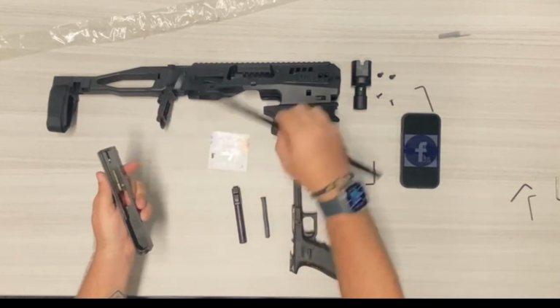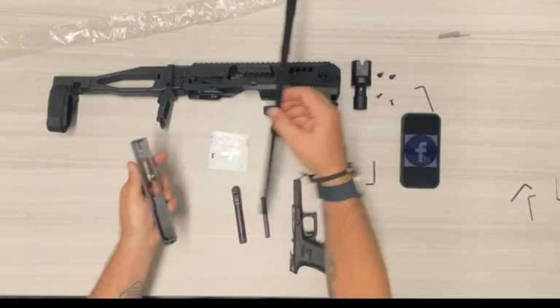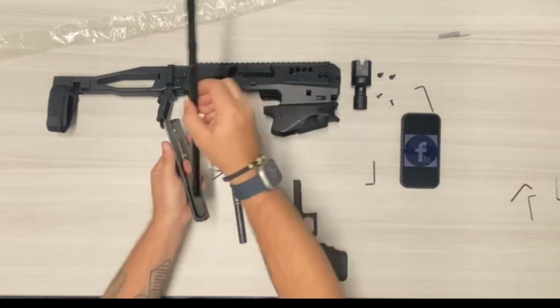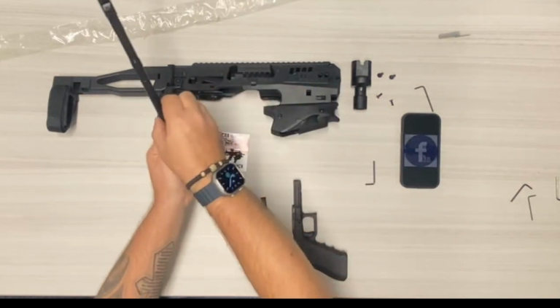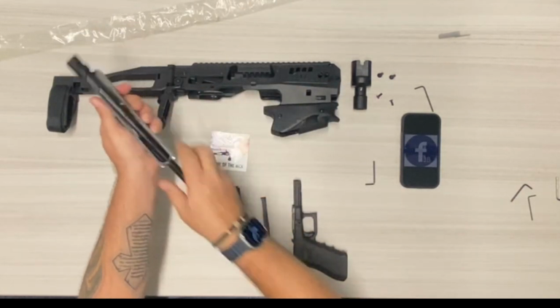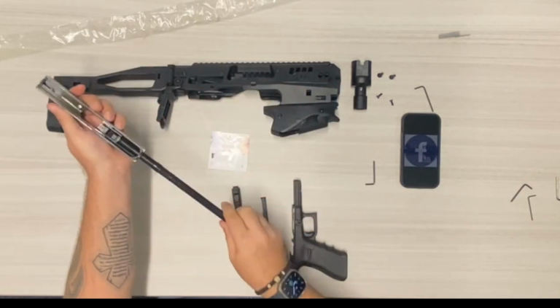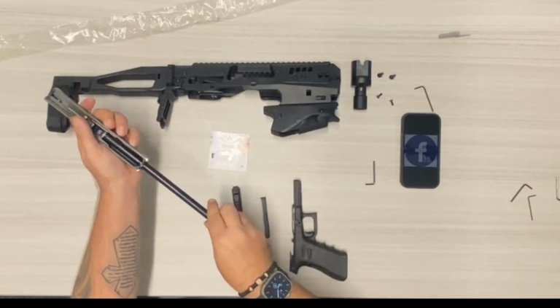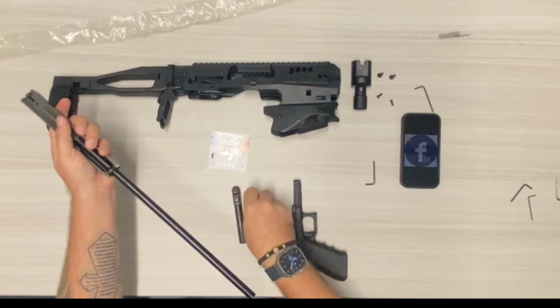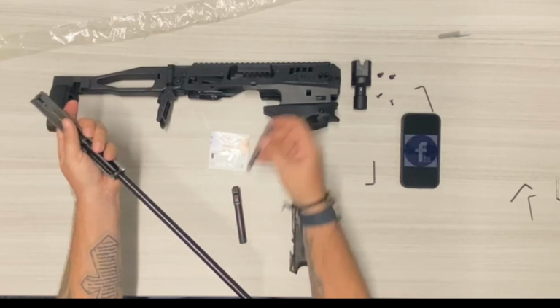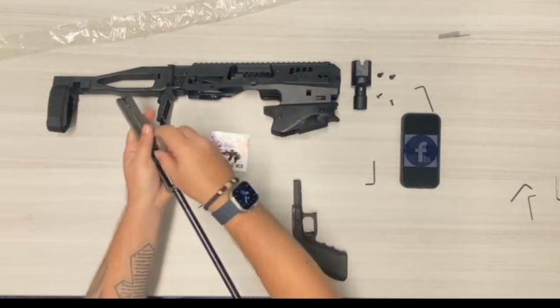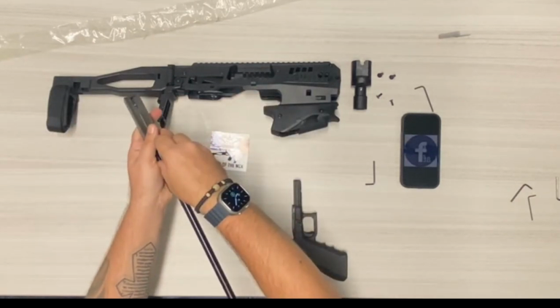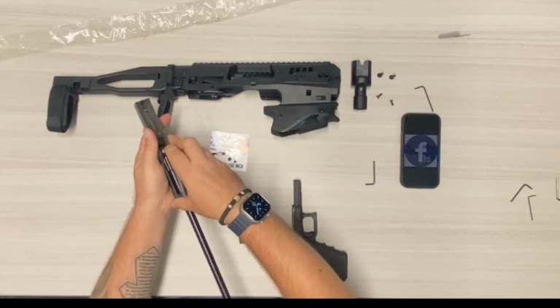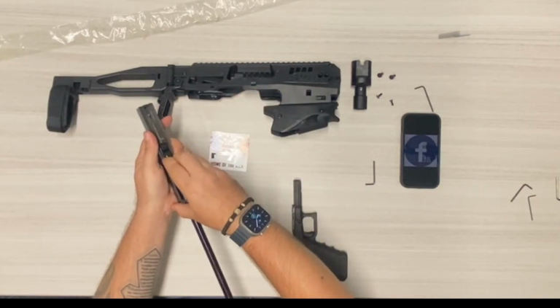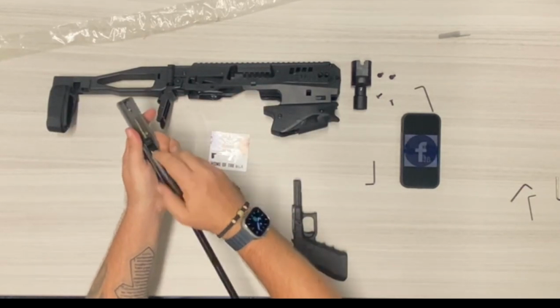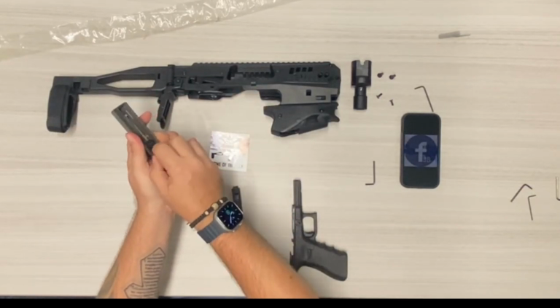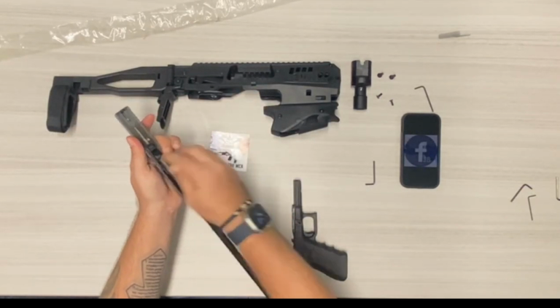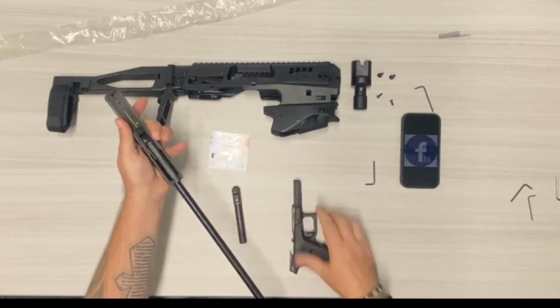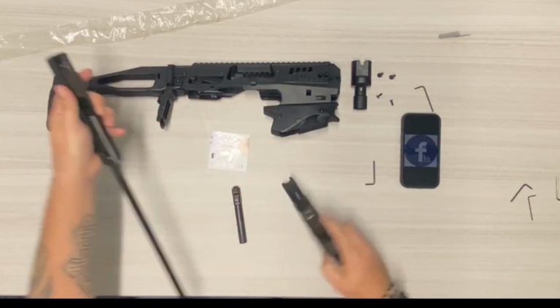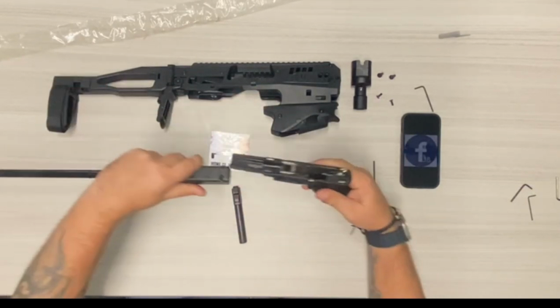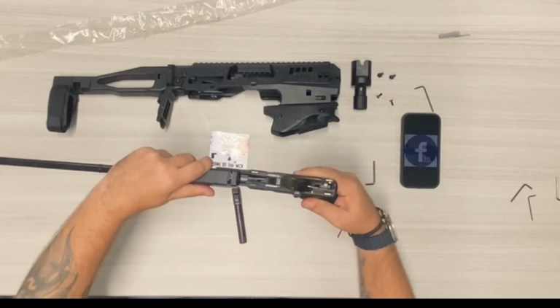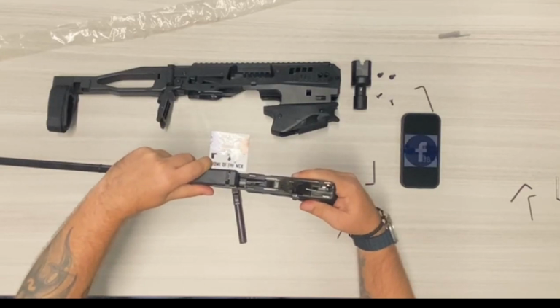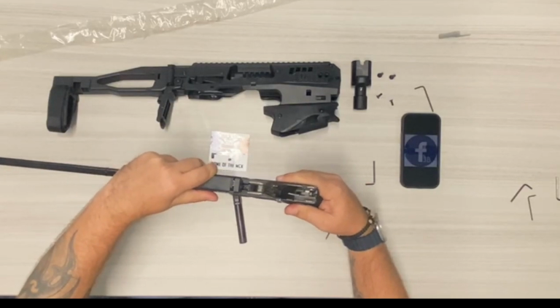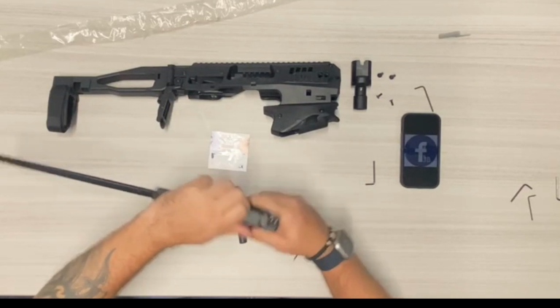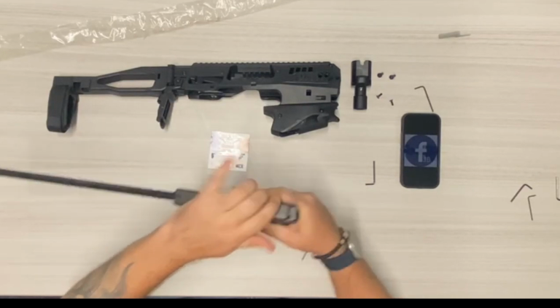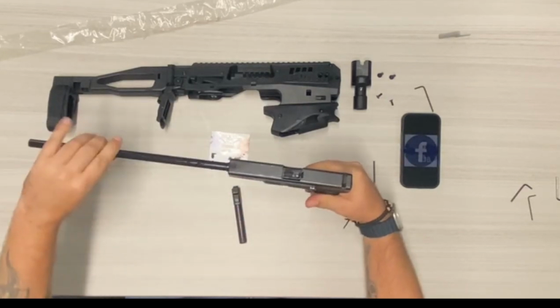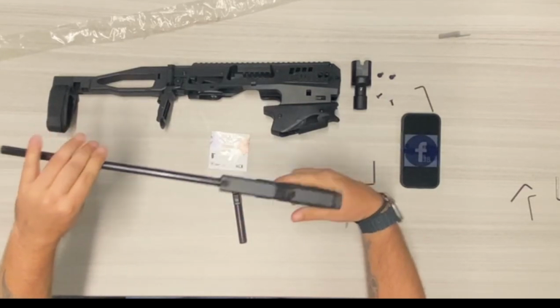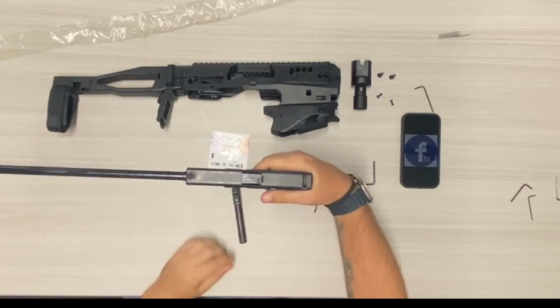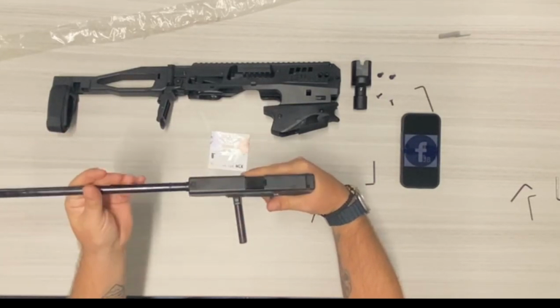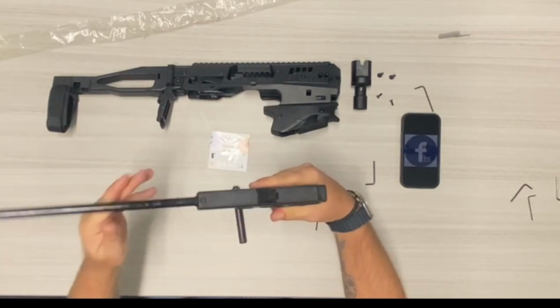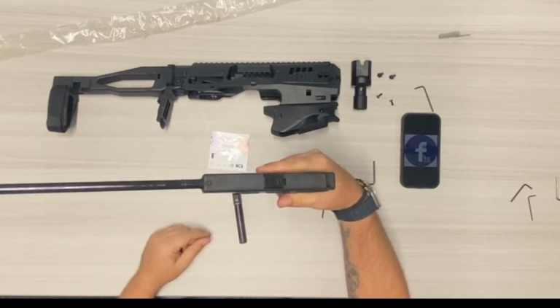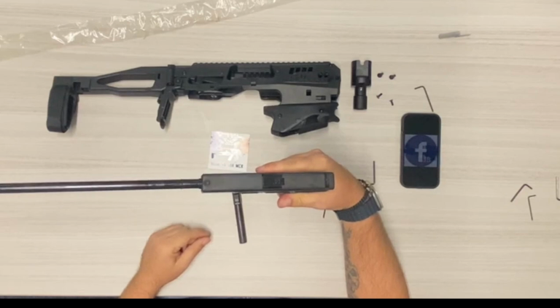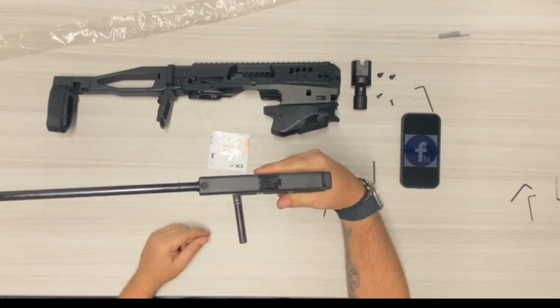Take the new barrel, you're going to slide it in into the recoil rod, put it in like so, and then turn it back up. Check the function — see it's nice and slides in the system.